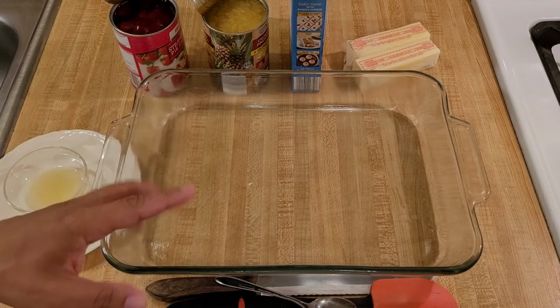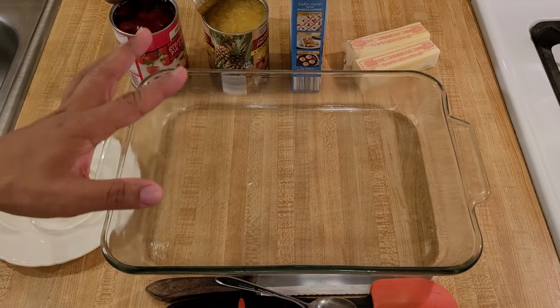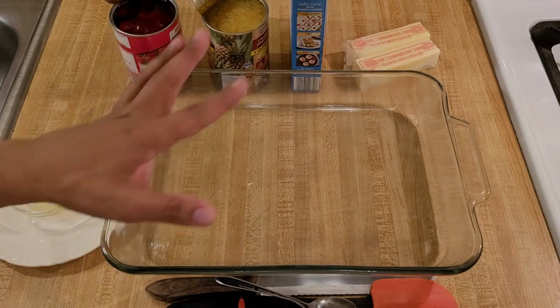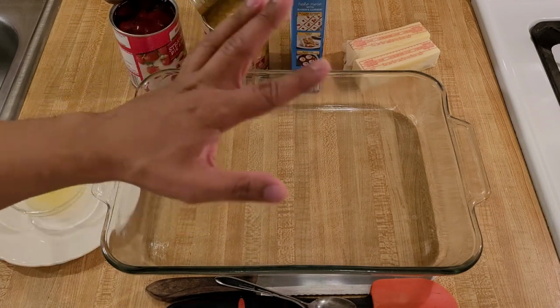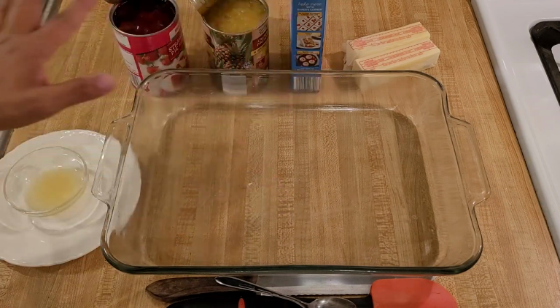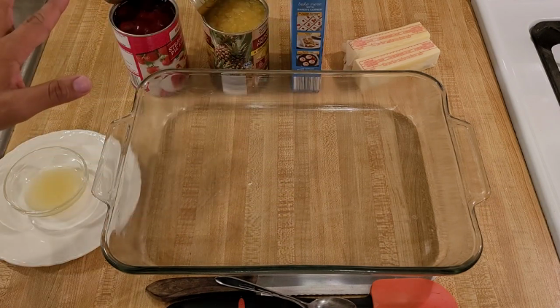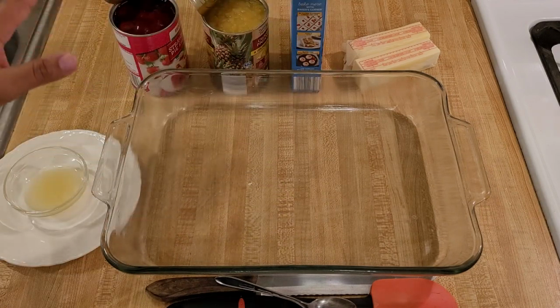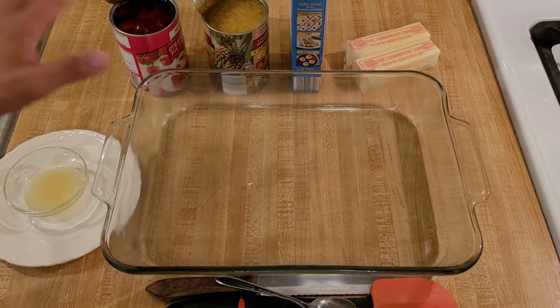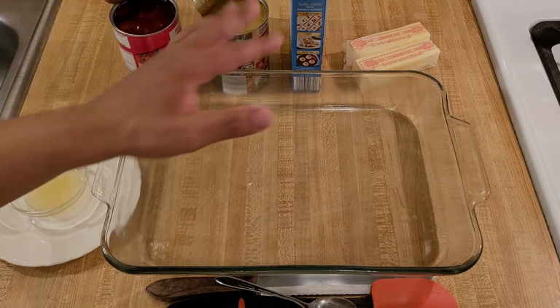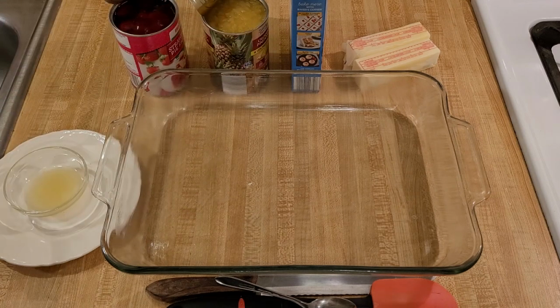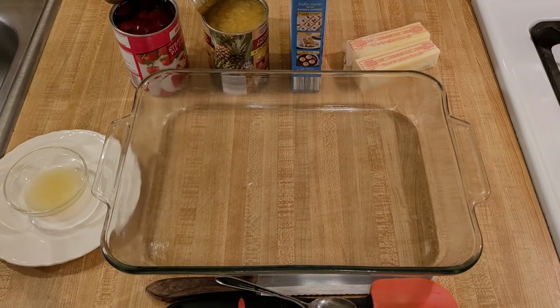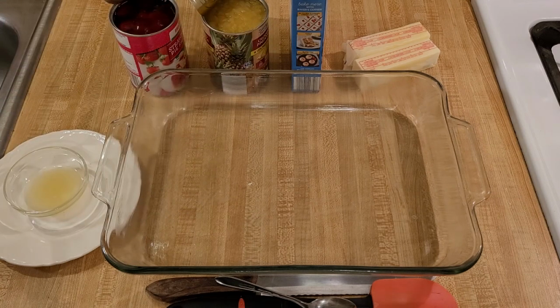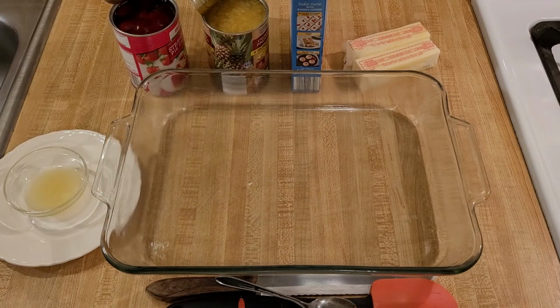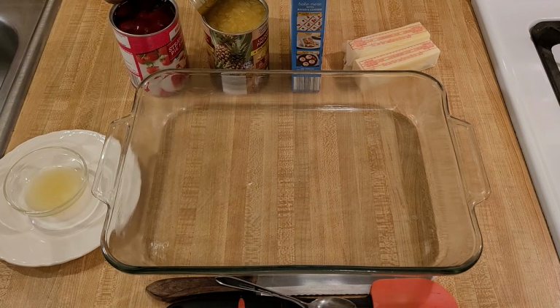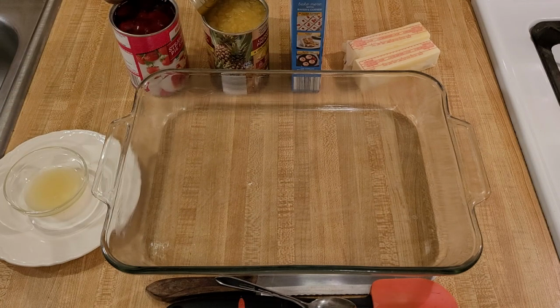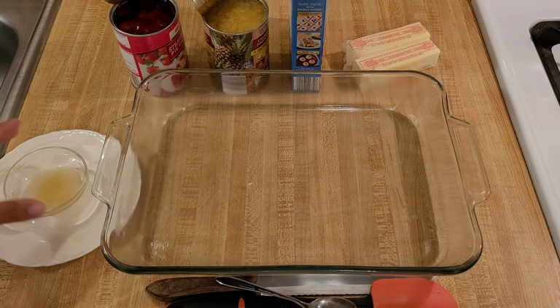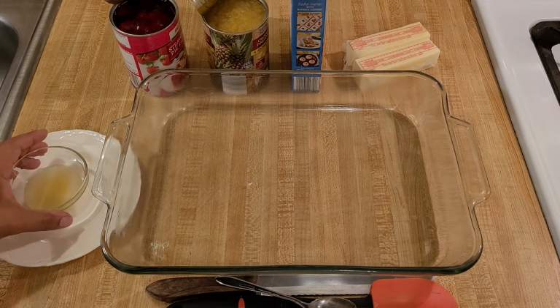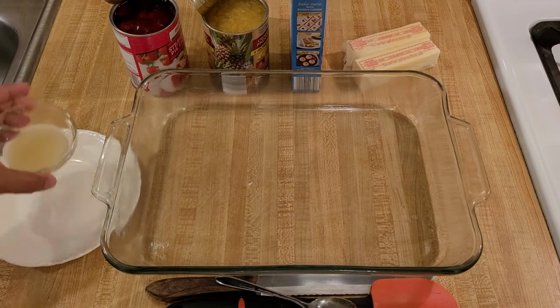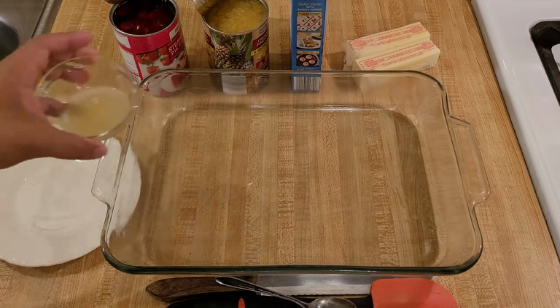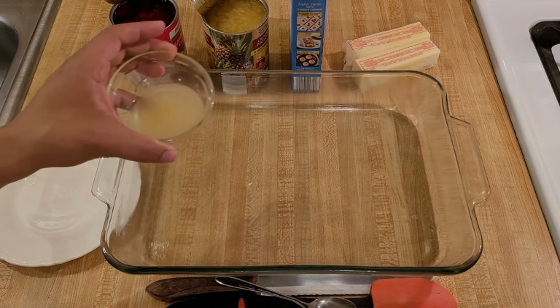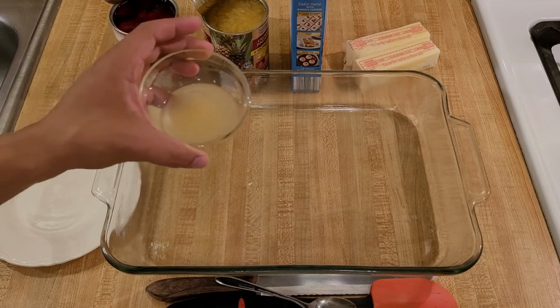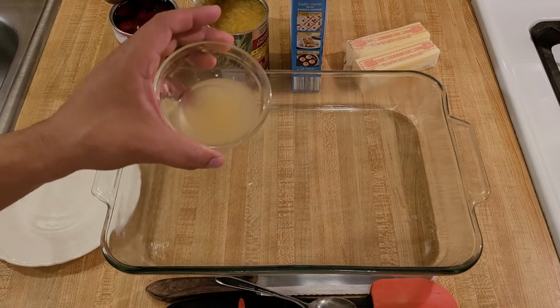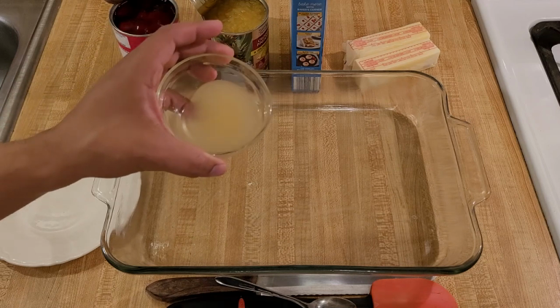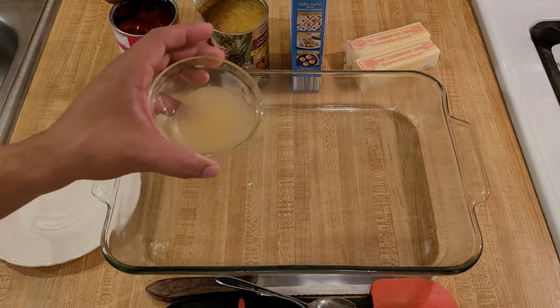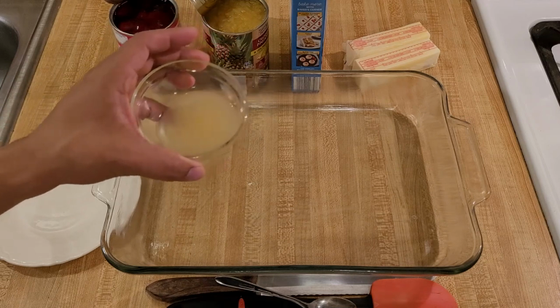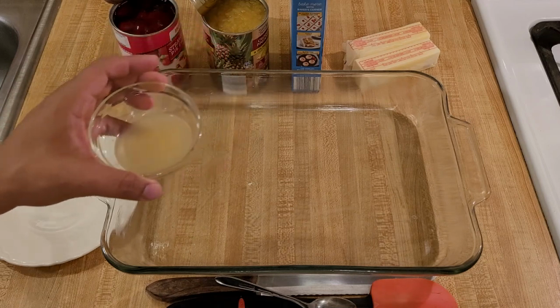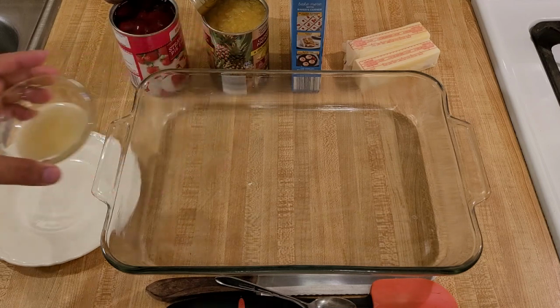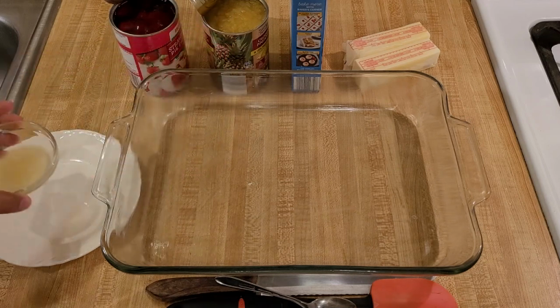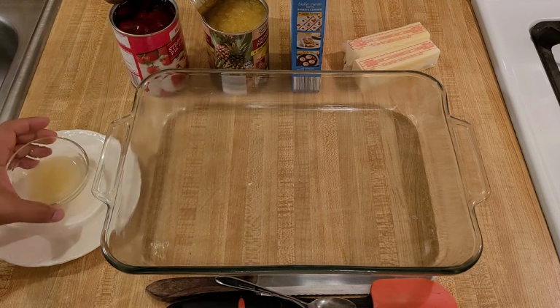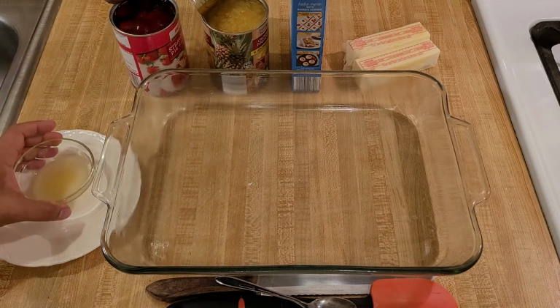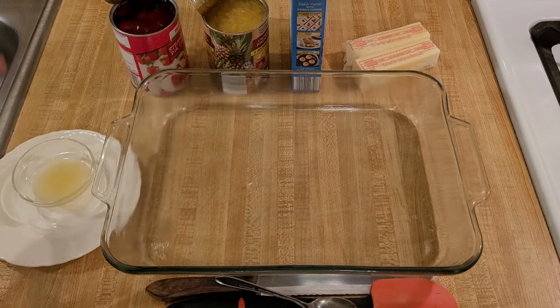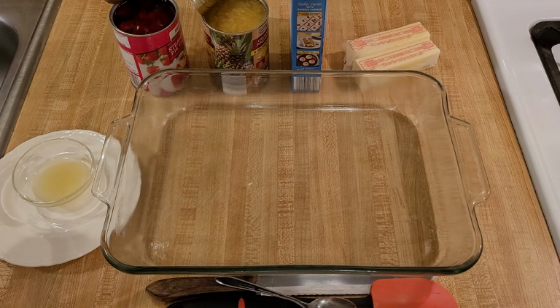You can make this dump cake with just these four base ingredients, but I also recommend adding two tablespoons of freshly squeezed lemon juice. I'll explain why in a little bit.